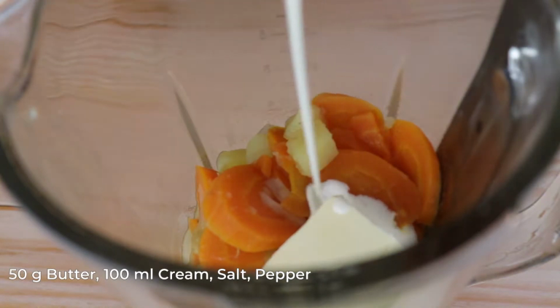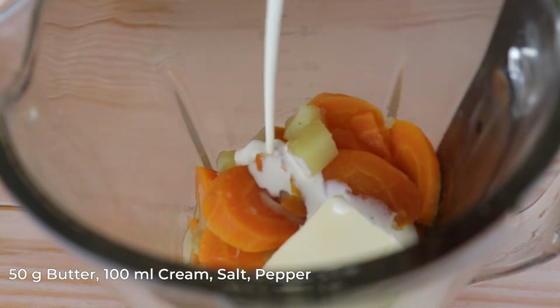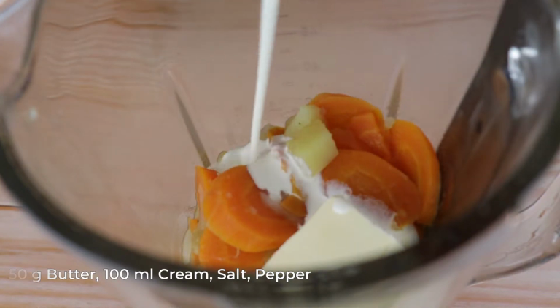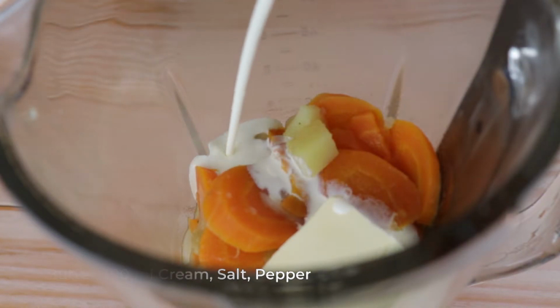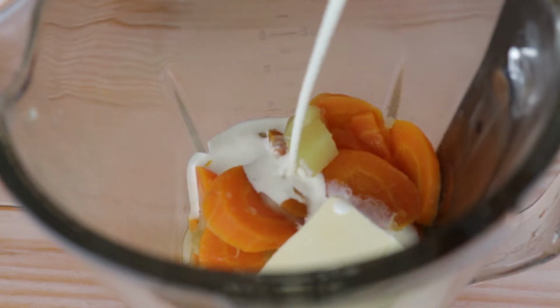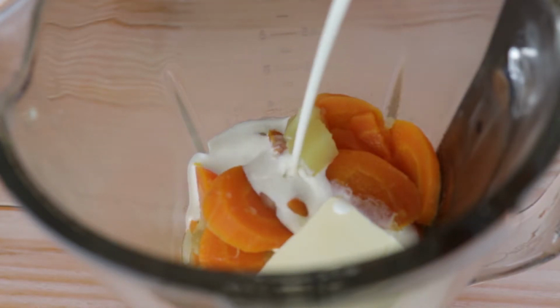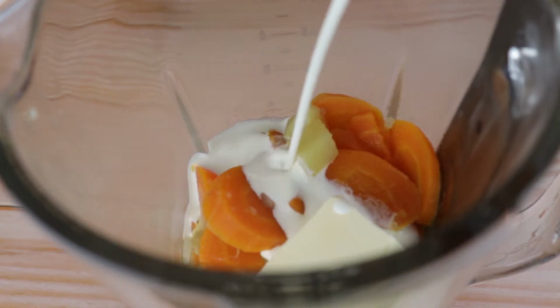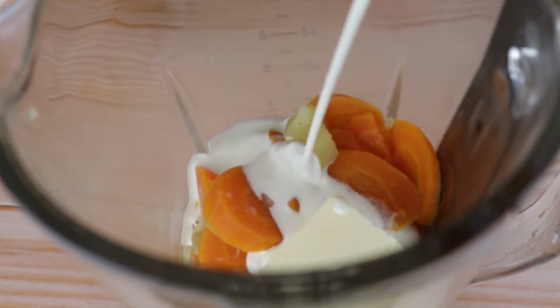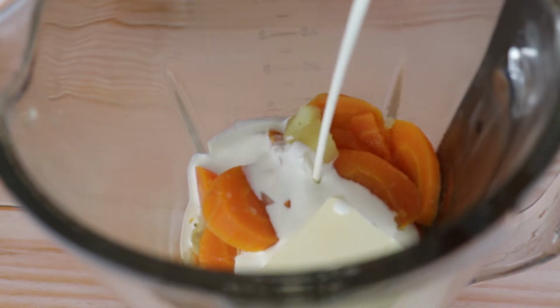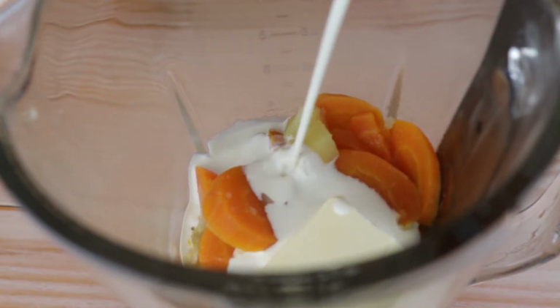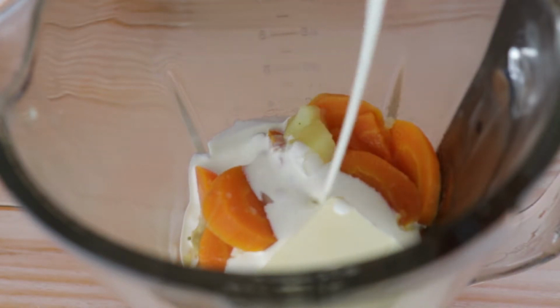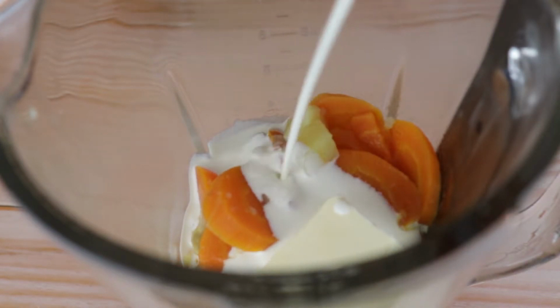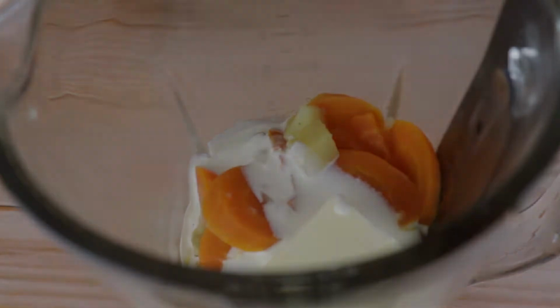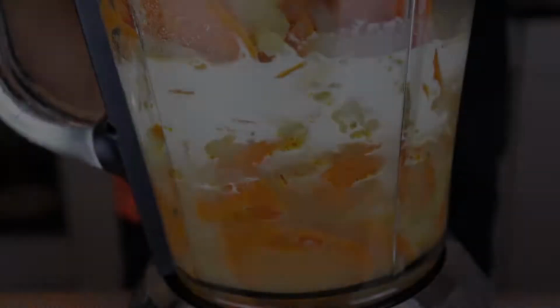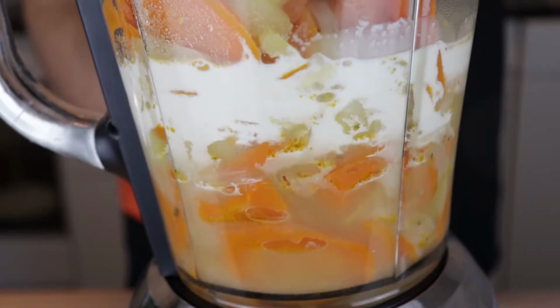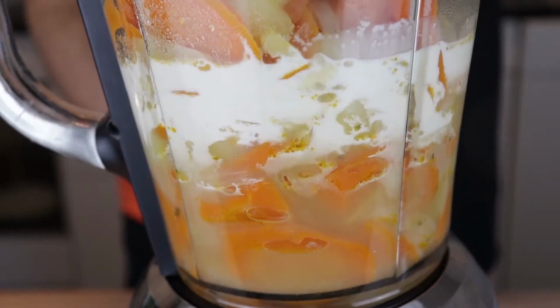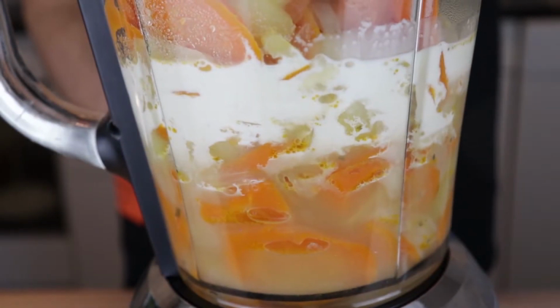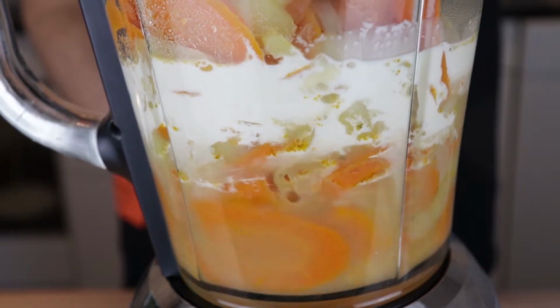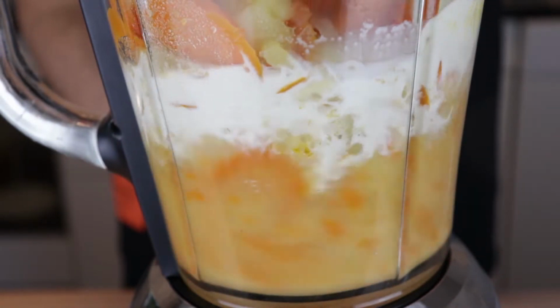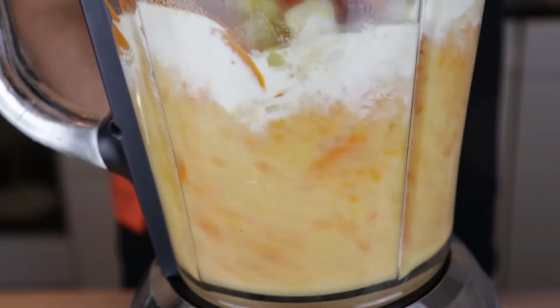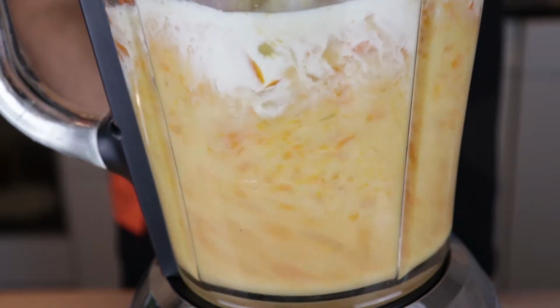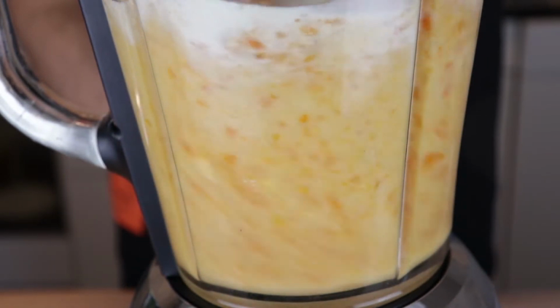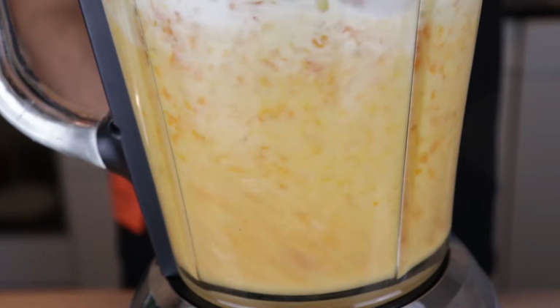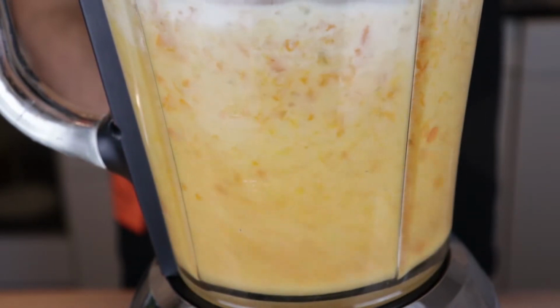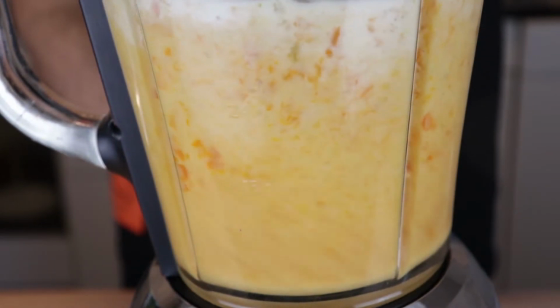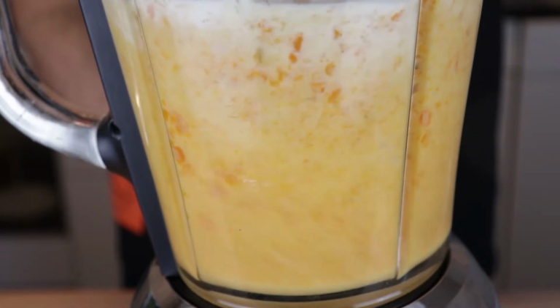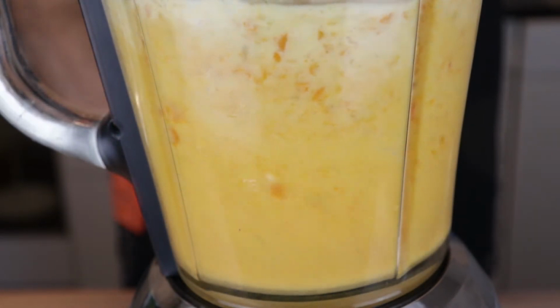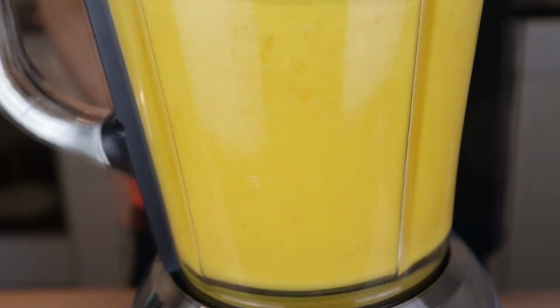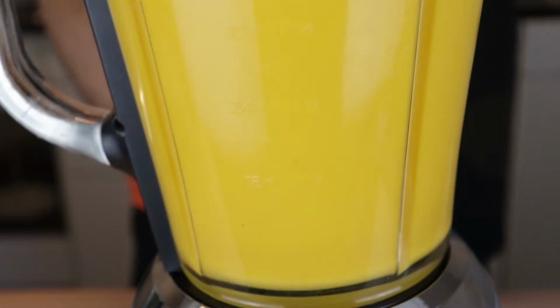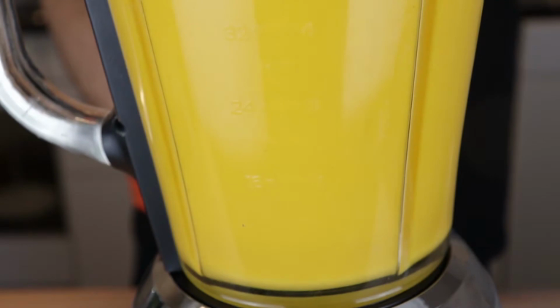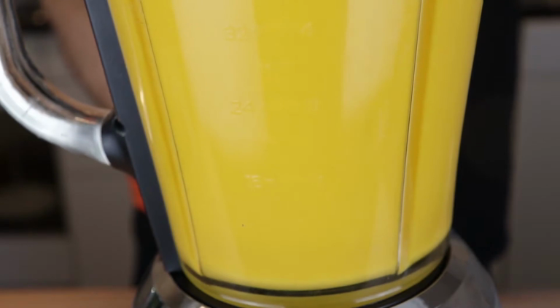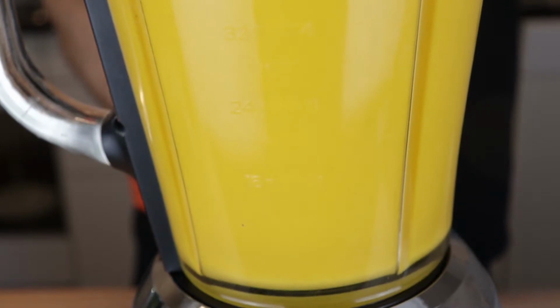We also need 50 grams of butter, 100 ml of heavy cream, salt and pepper. Blend that together until you have a smooth consistency; if needed, add more vegetable stock.